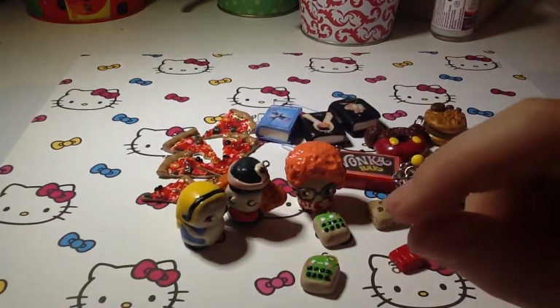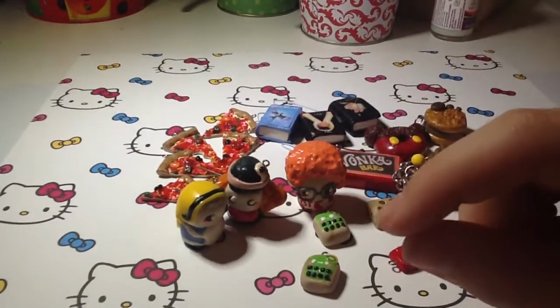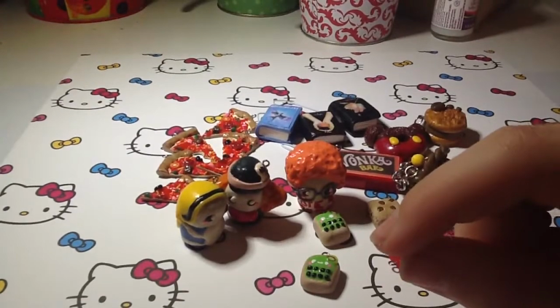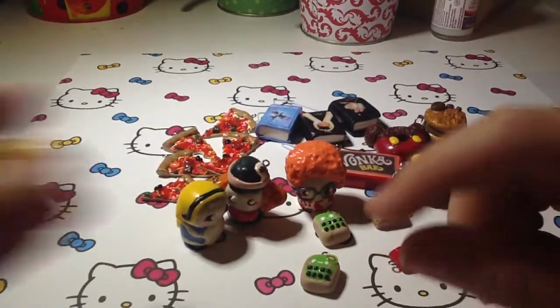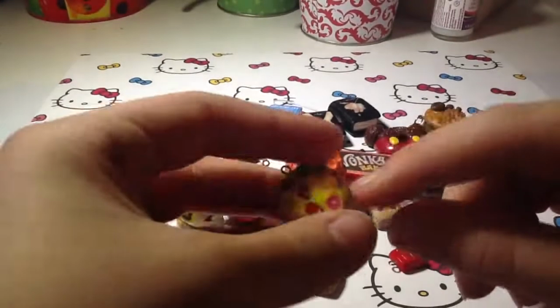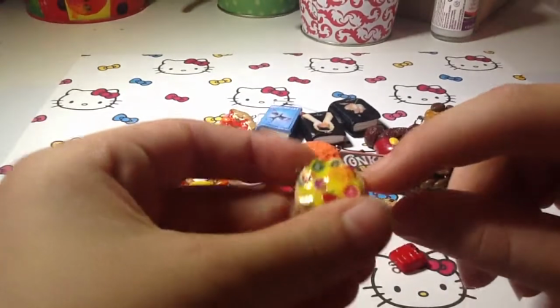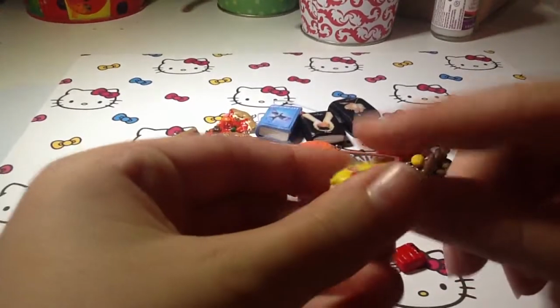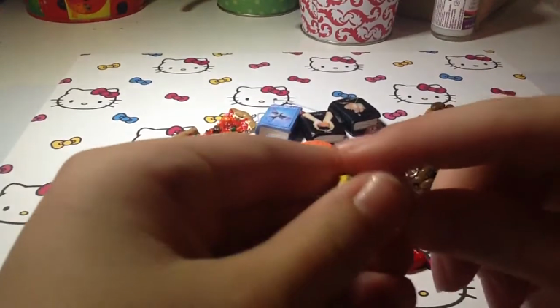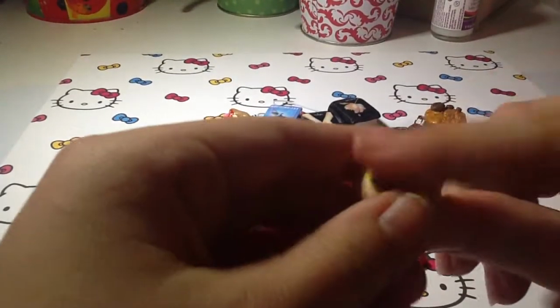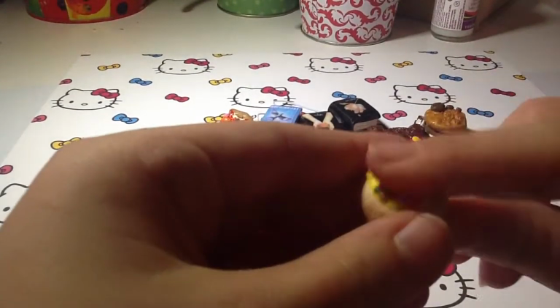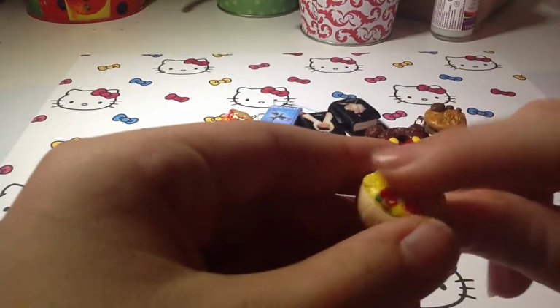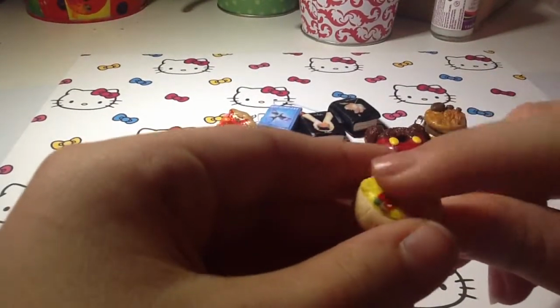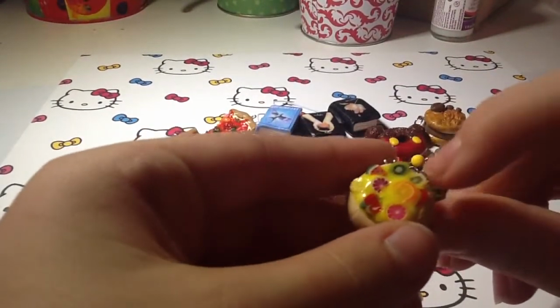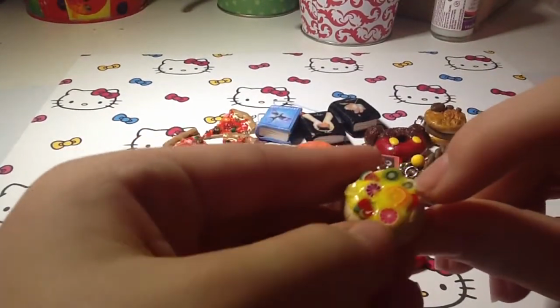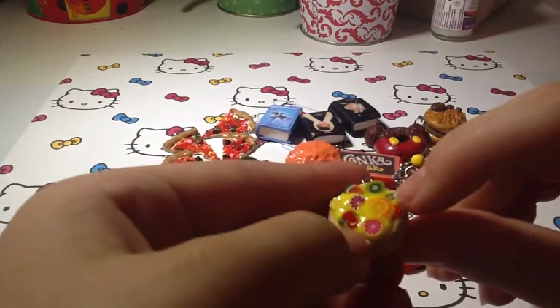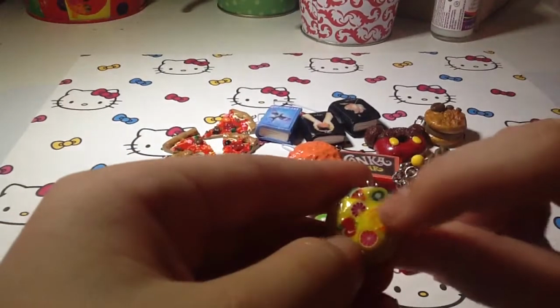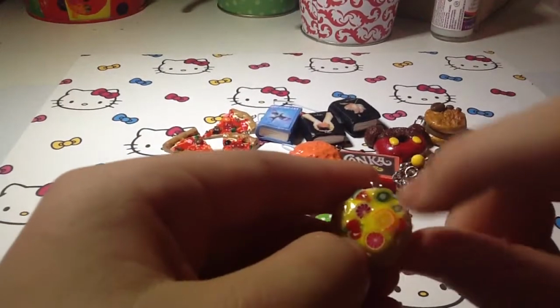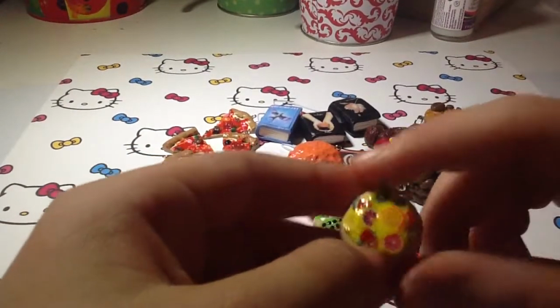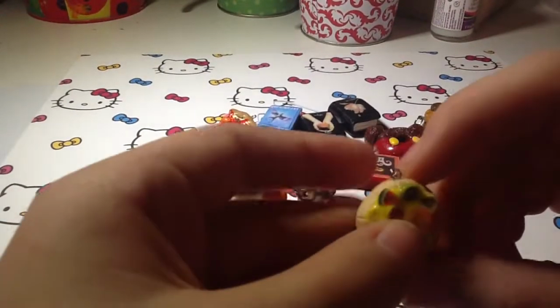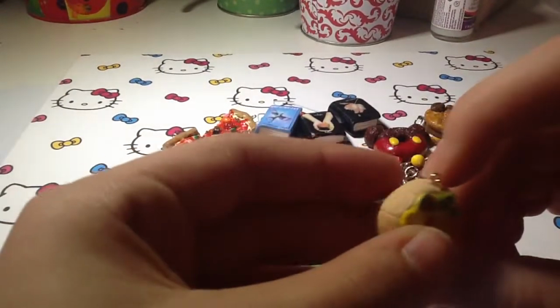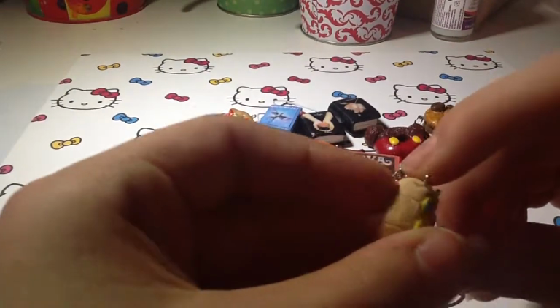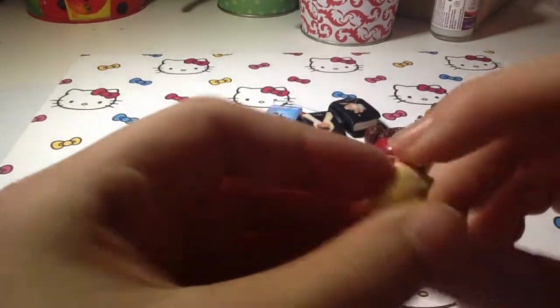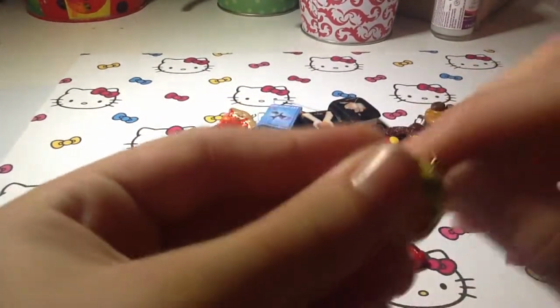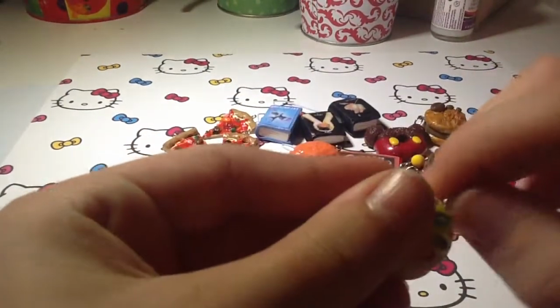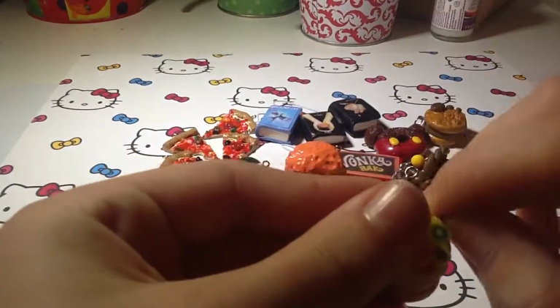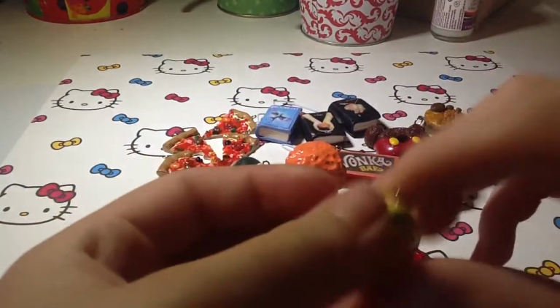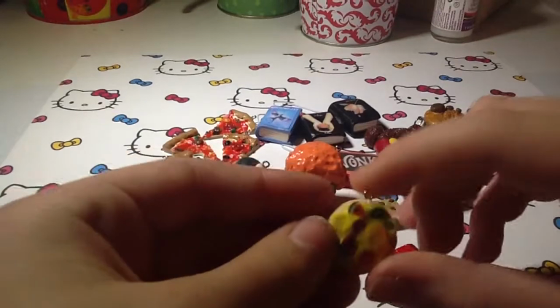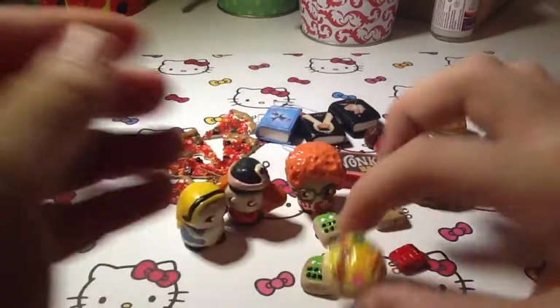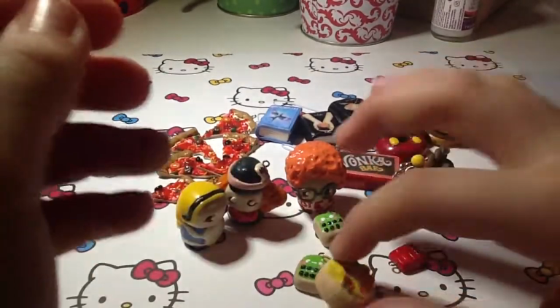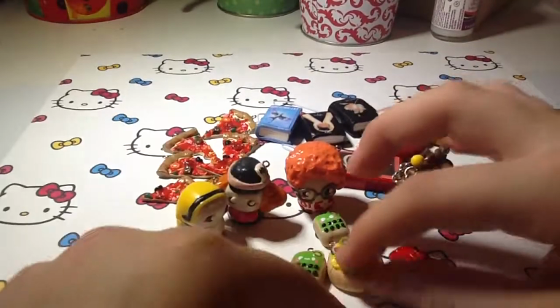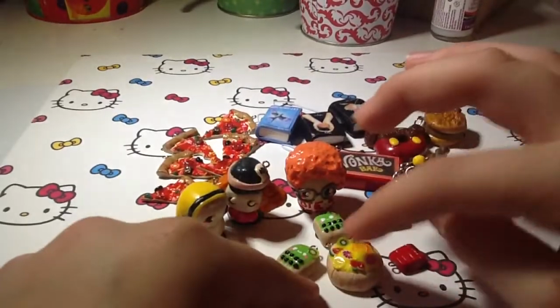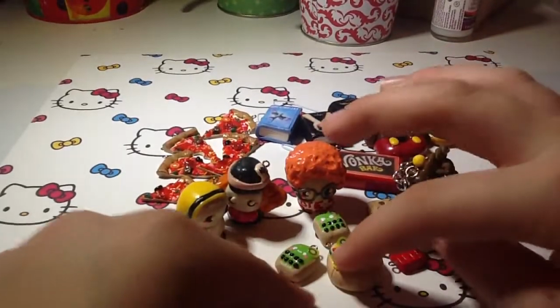Next I made this fruit tart charm, which I really like how it turned out, because I just started using TLS and making things like that. I've used TLS to secure all my eye pins and I think it works really well. This is inspired by I Love Crafting.